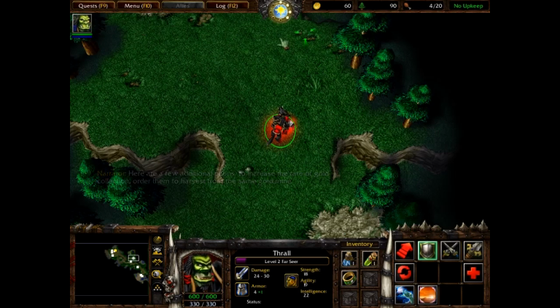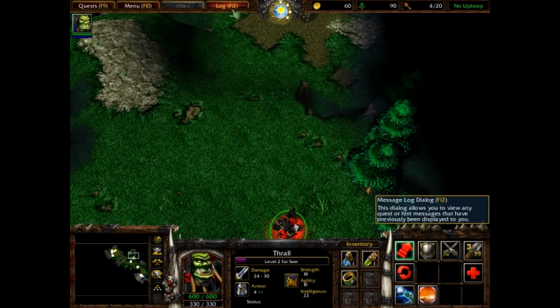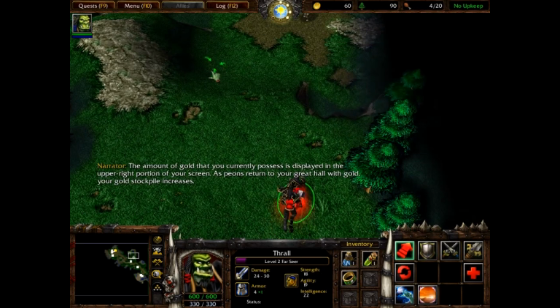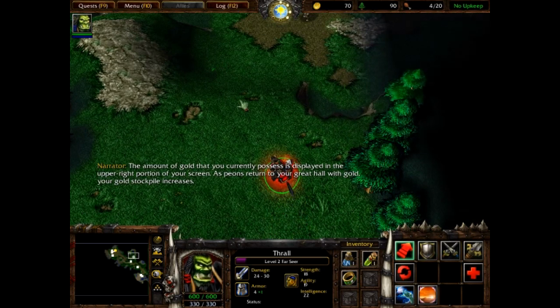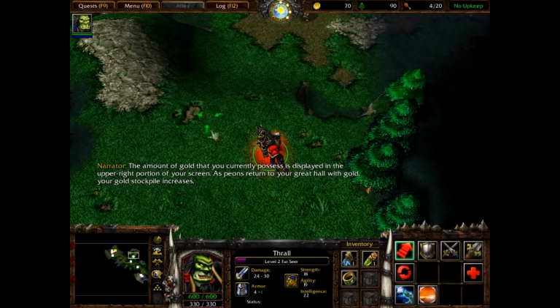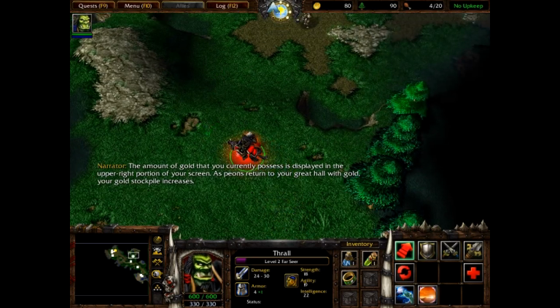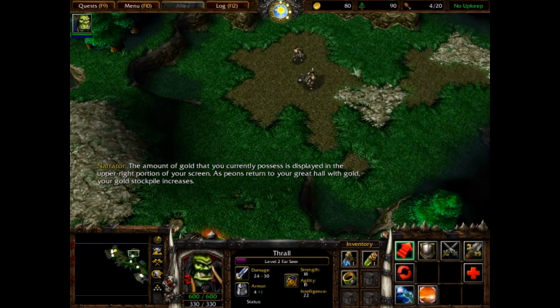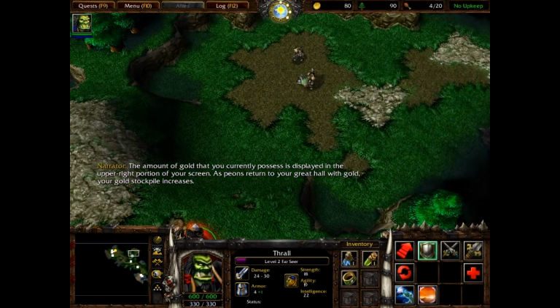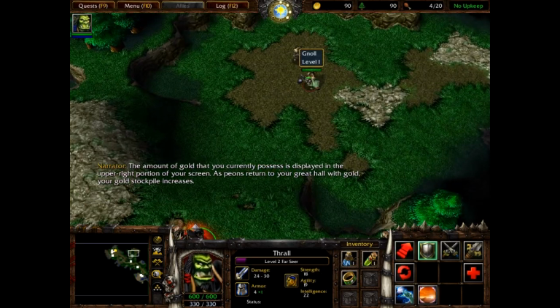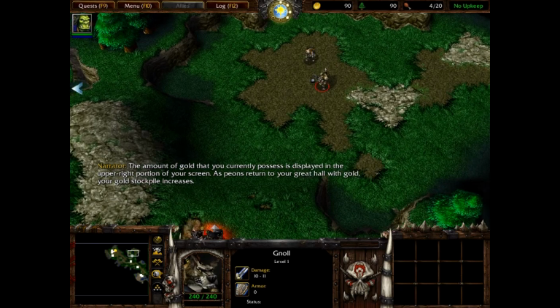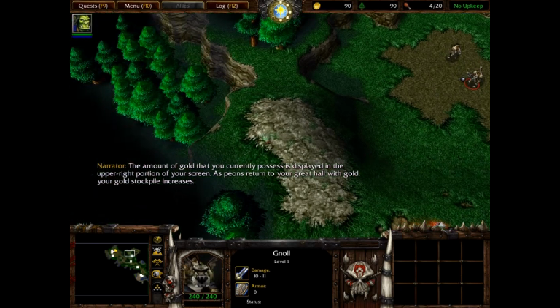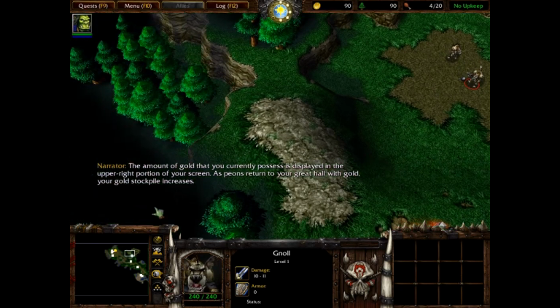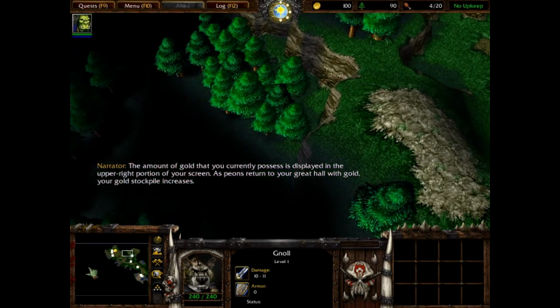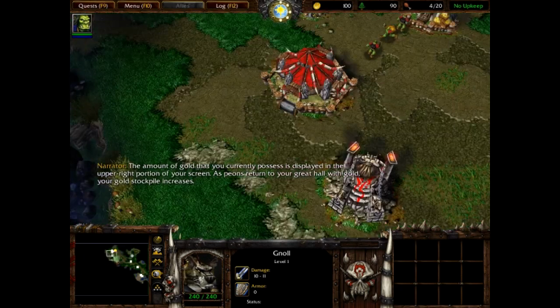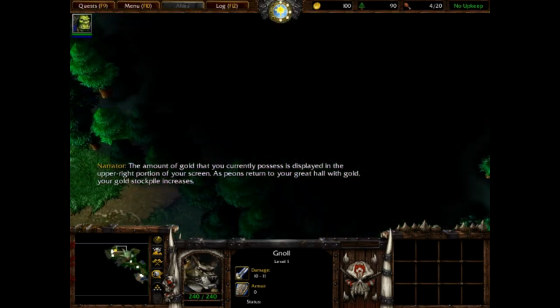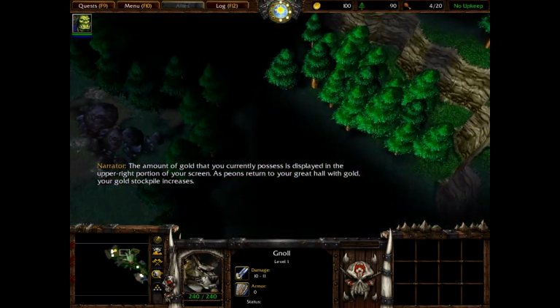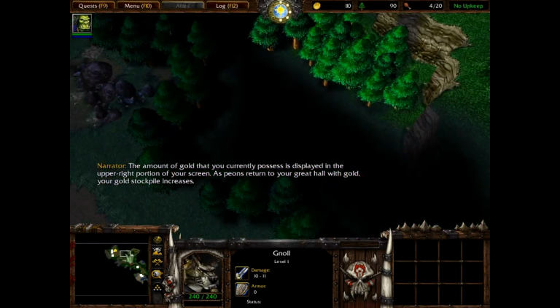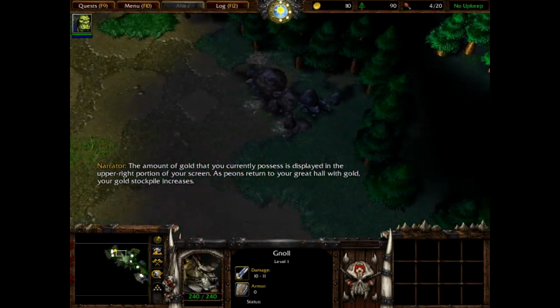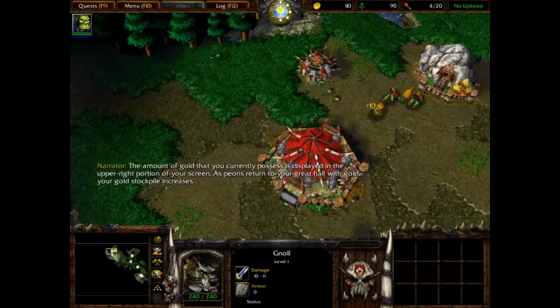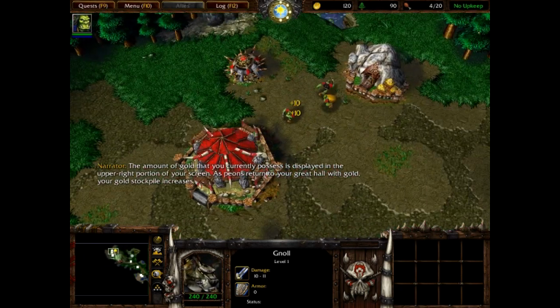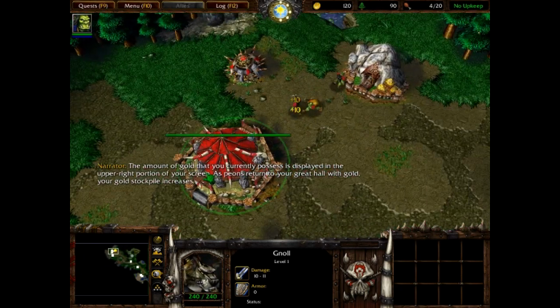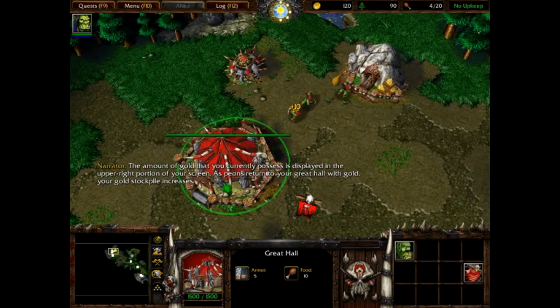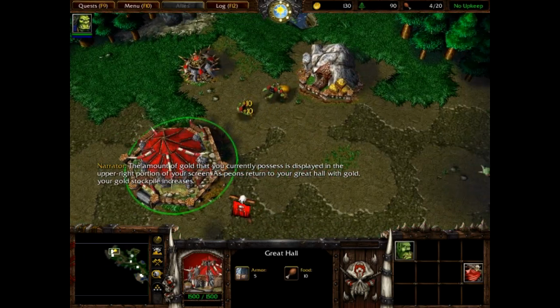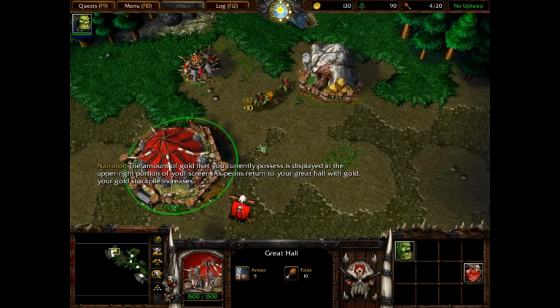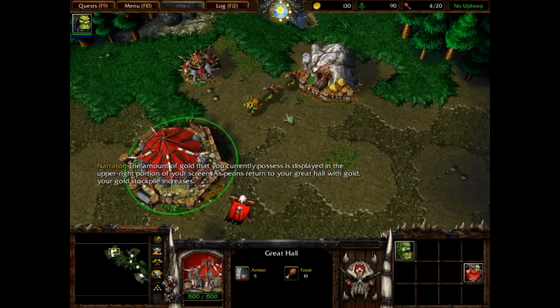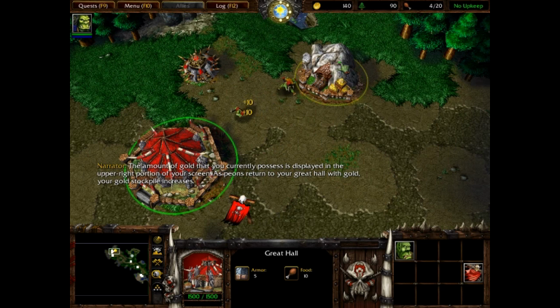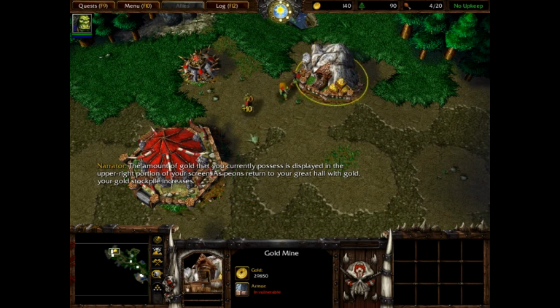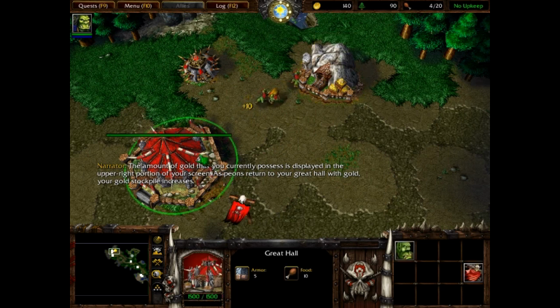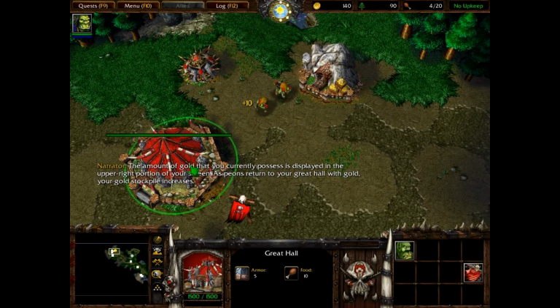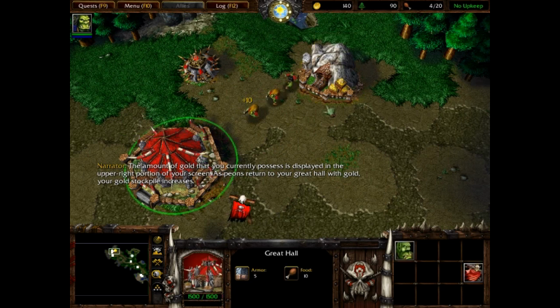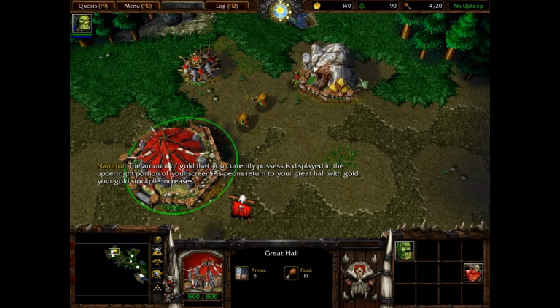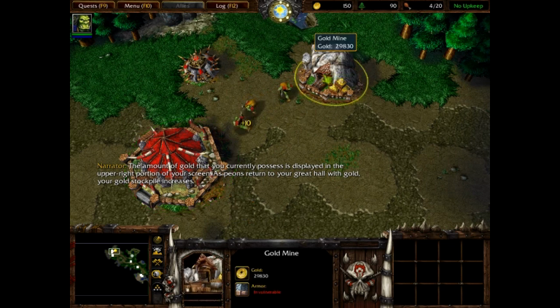The amount of gold that you currently possess is displayed in the upper right portion of your screen. As Peons return to your Great Hall with gold, your gold stockpile increases.